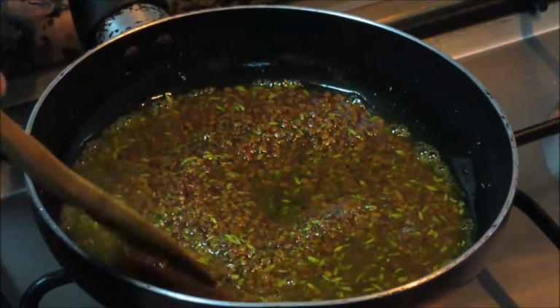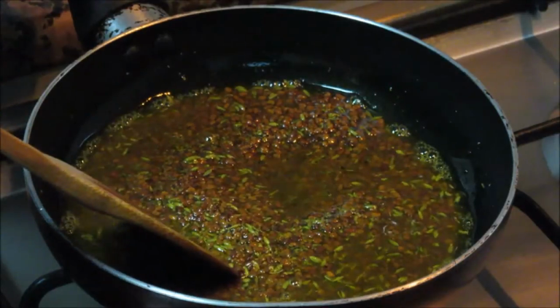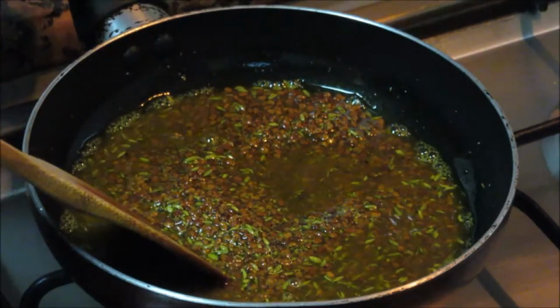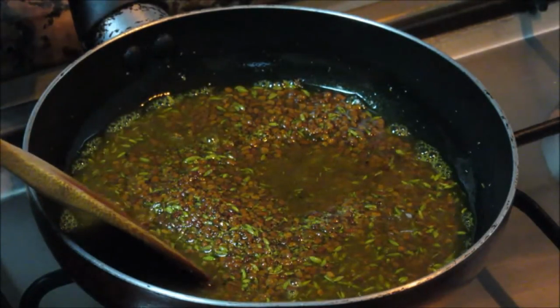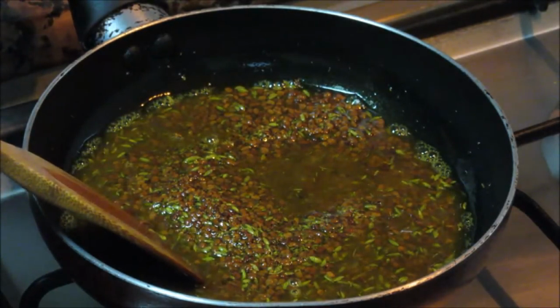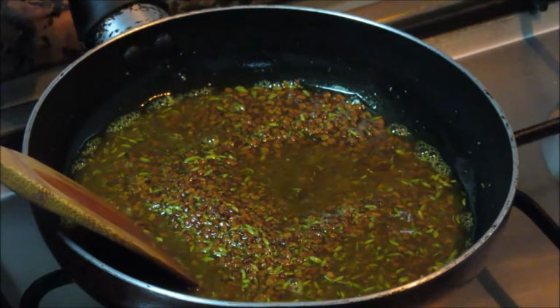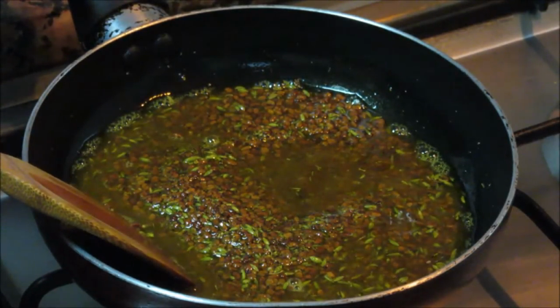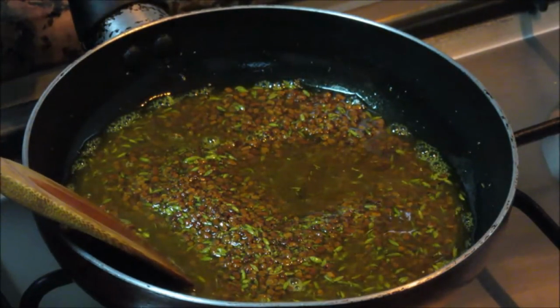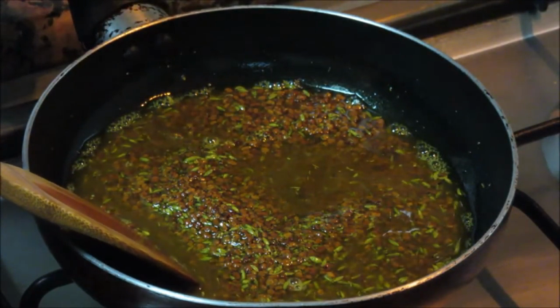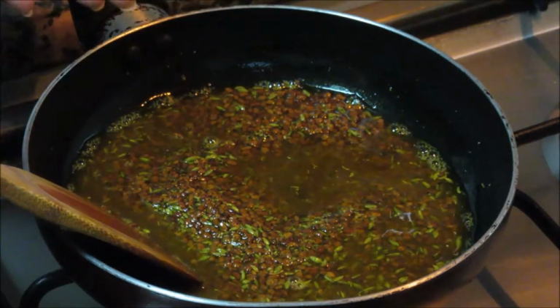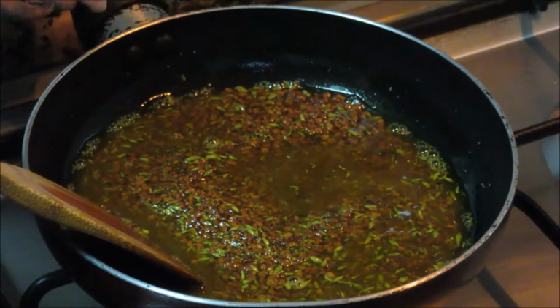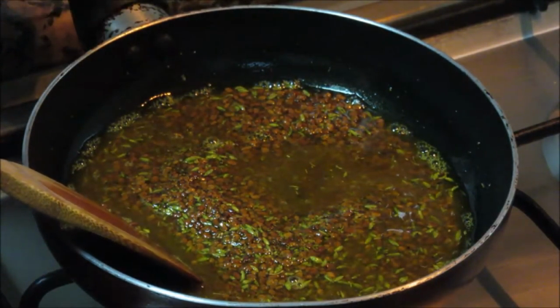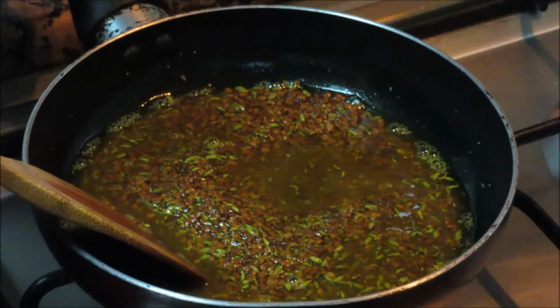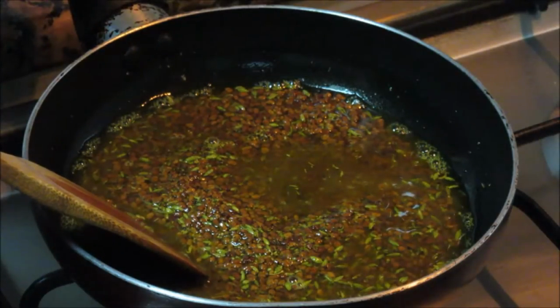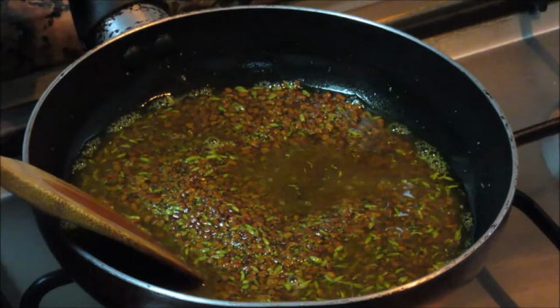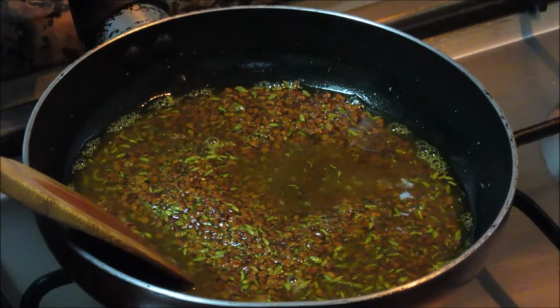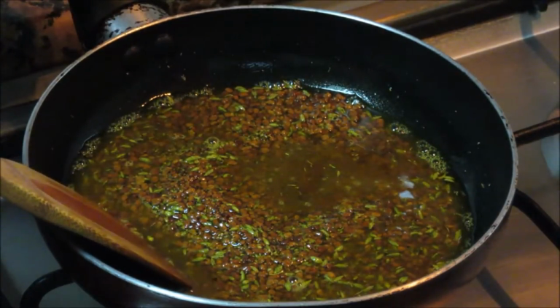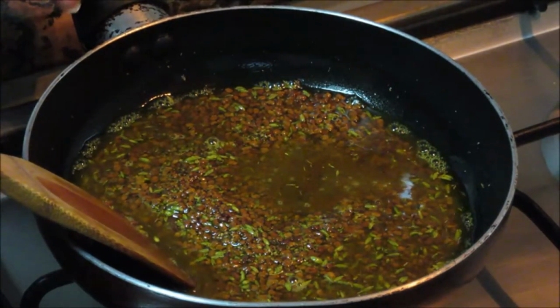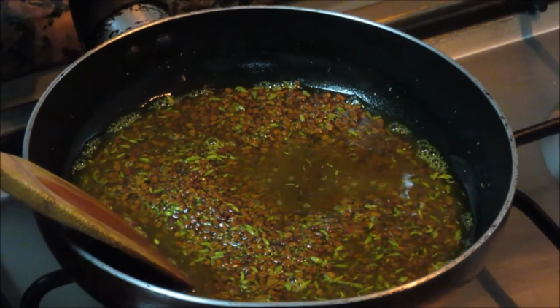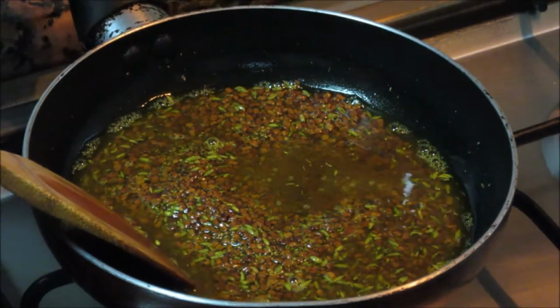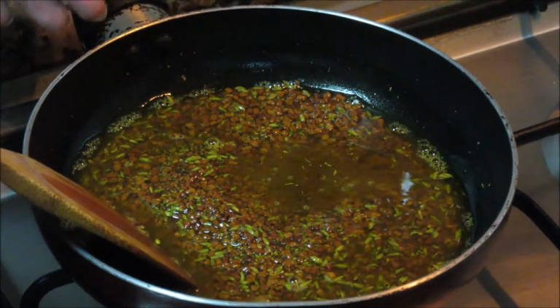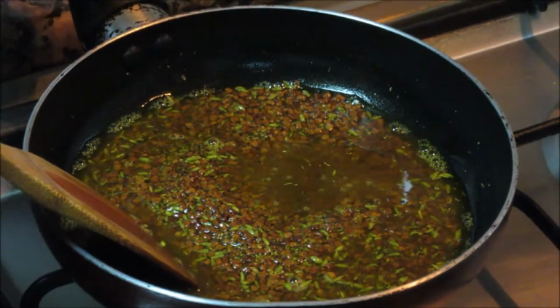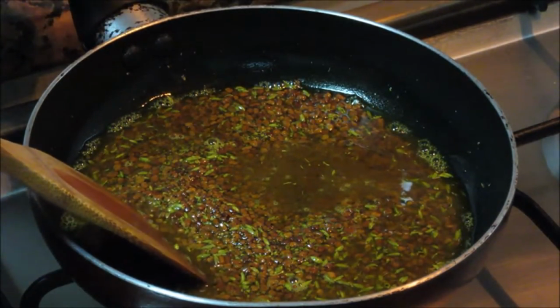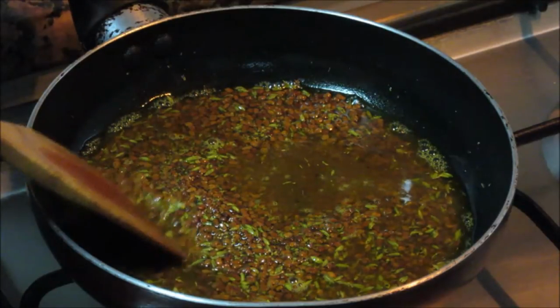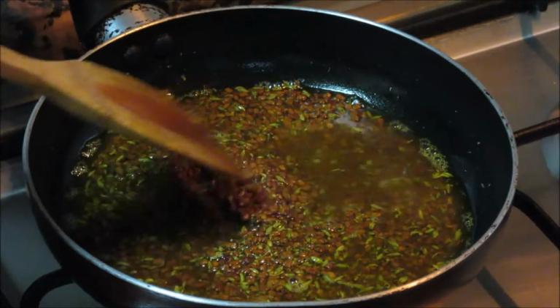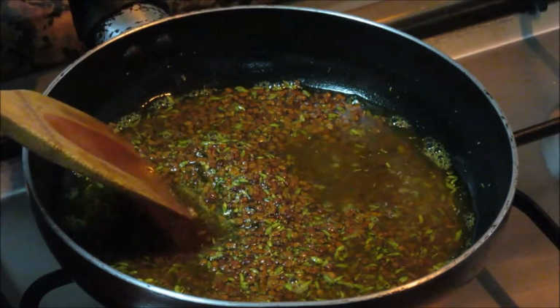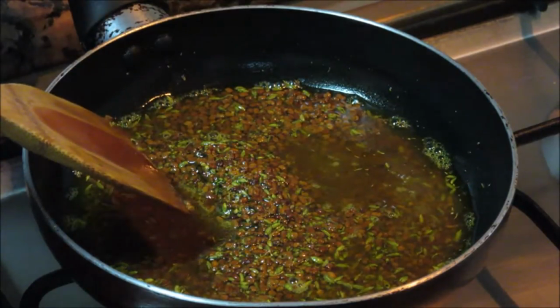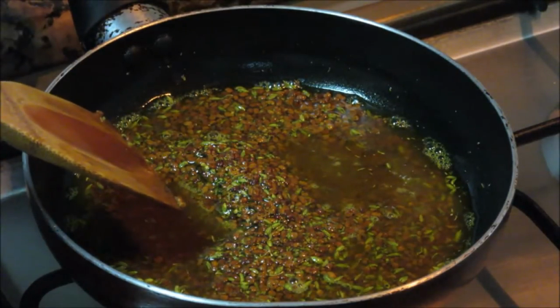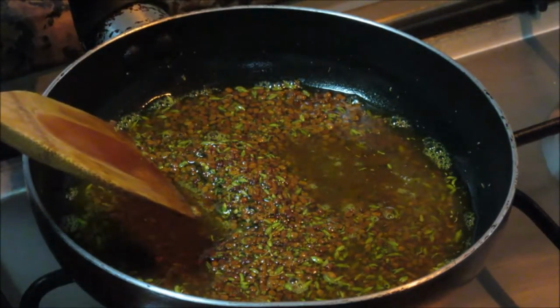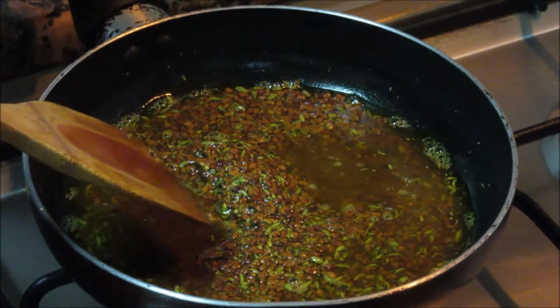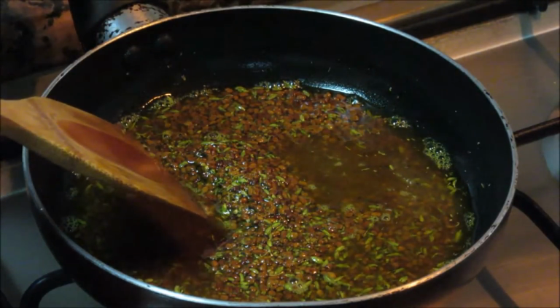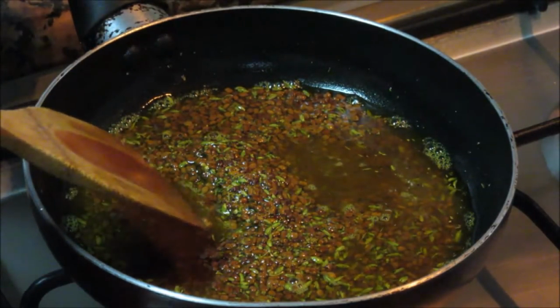We need to add more oil in the pickle, because the fenugreek seeds will increase in size — almost double — after soaking in this pickle. So for preserving the pickle we need more oil.